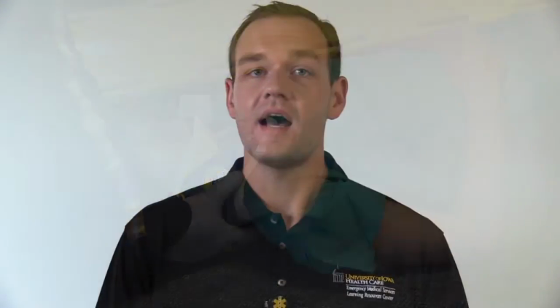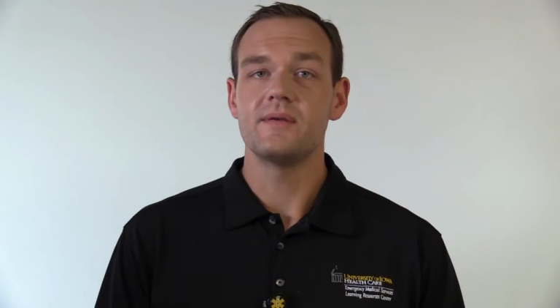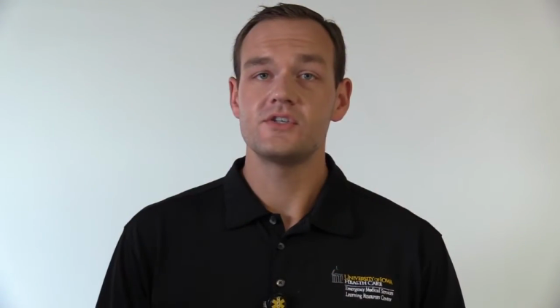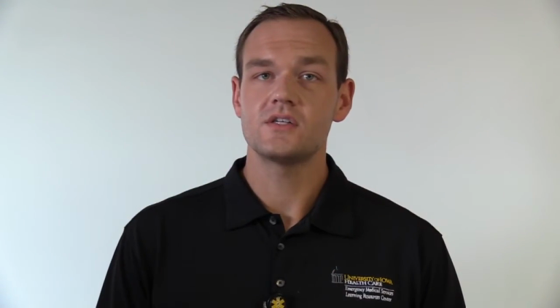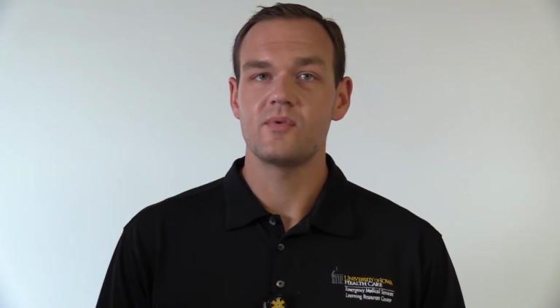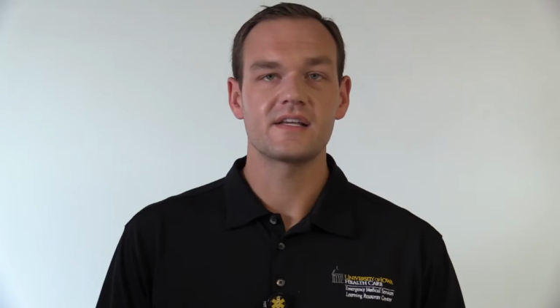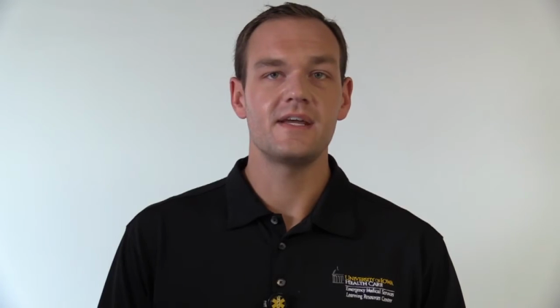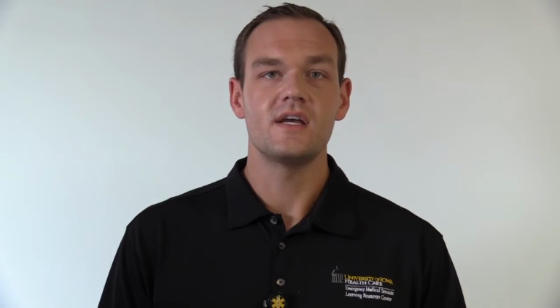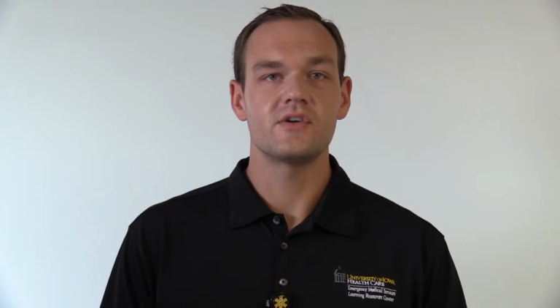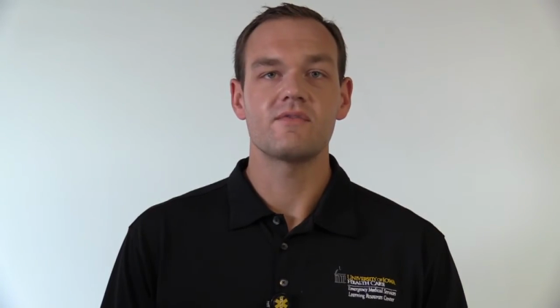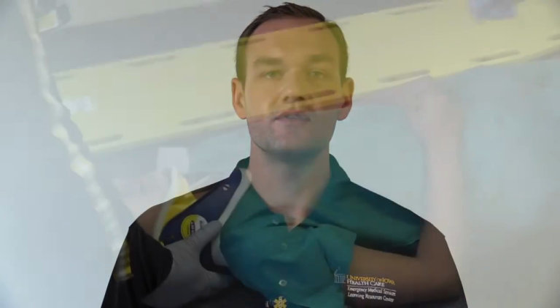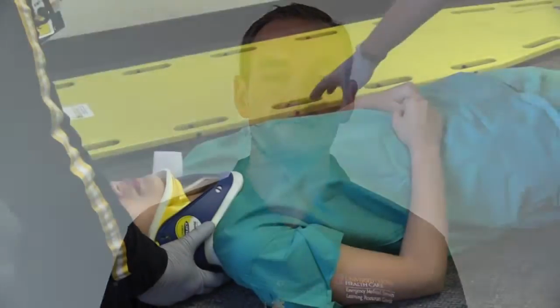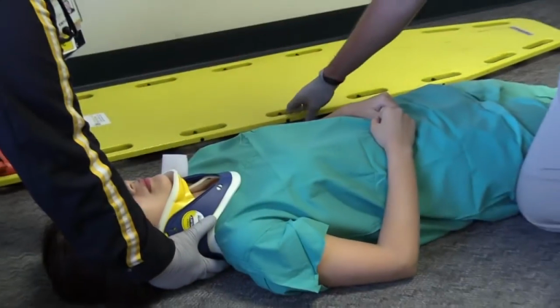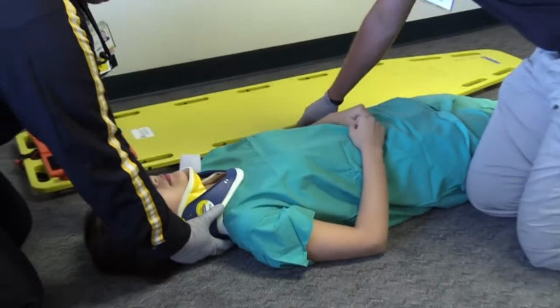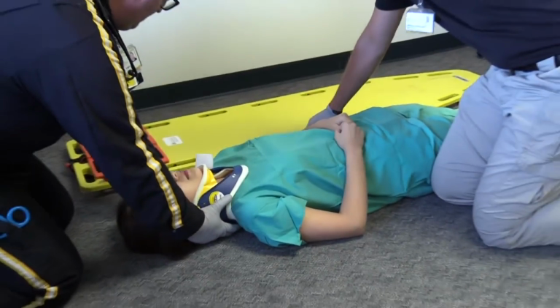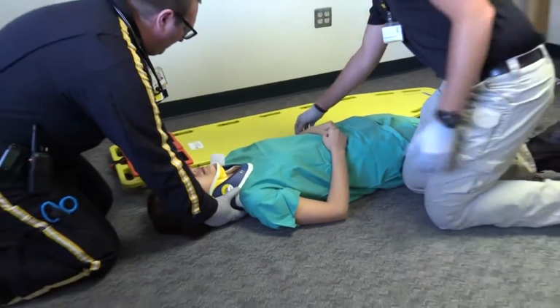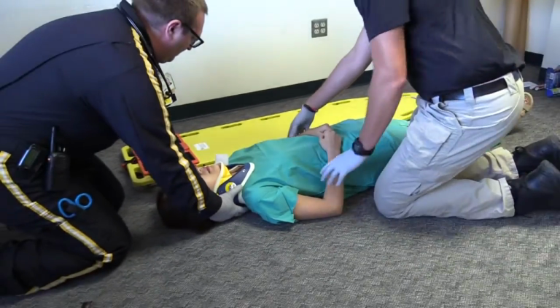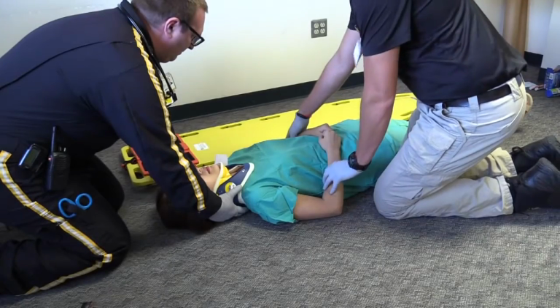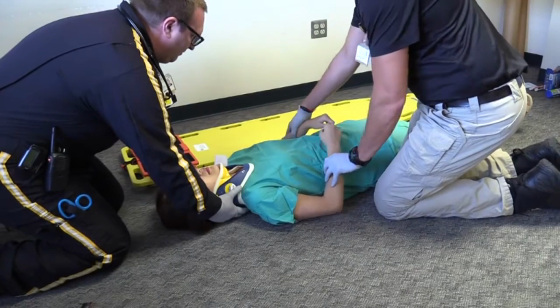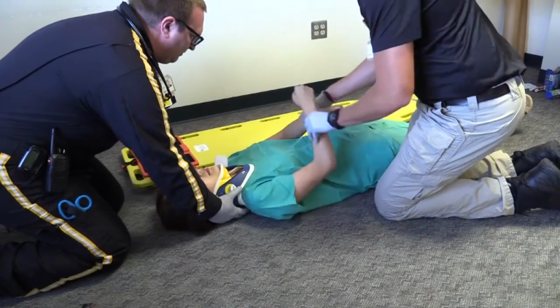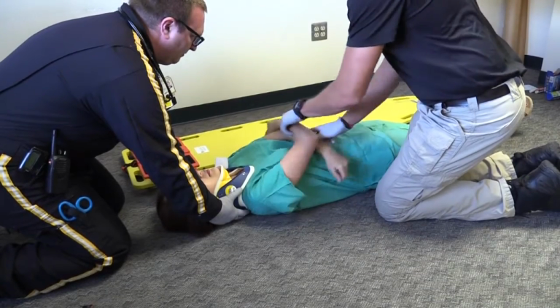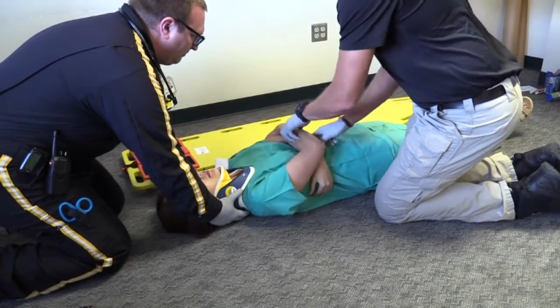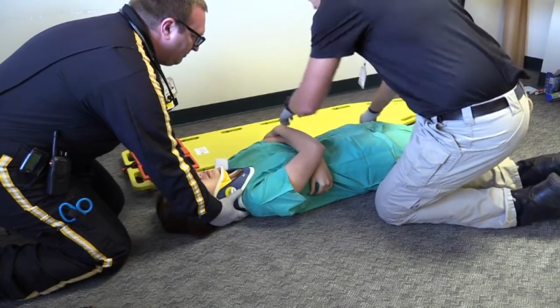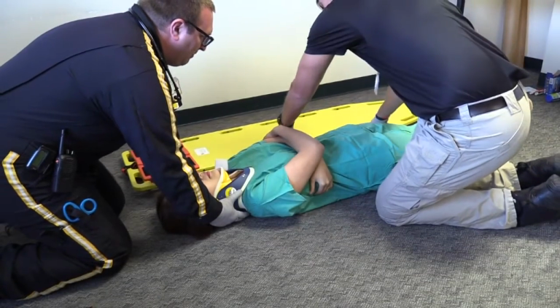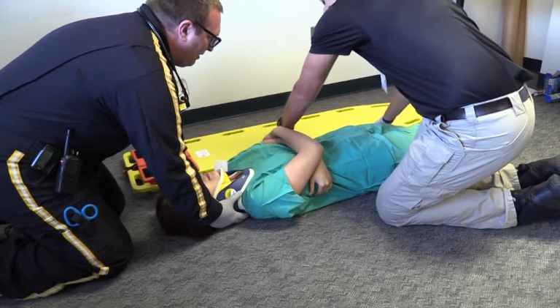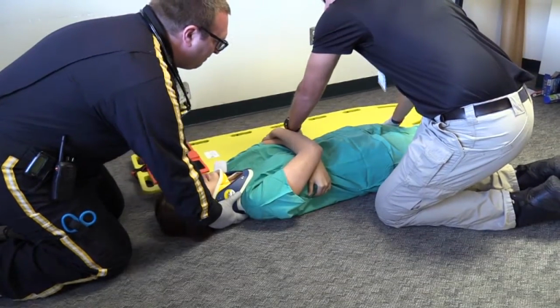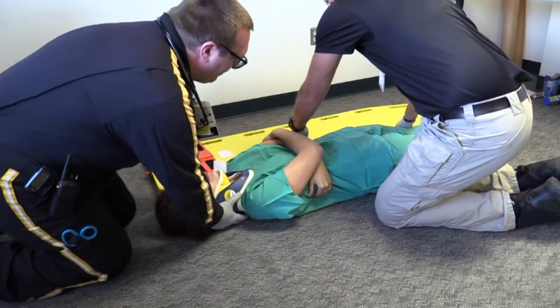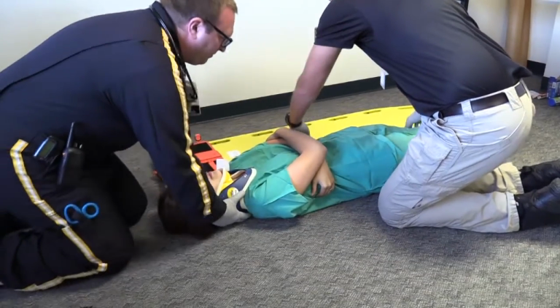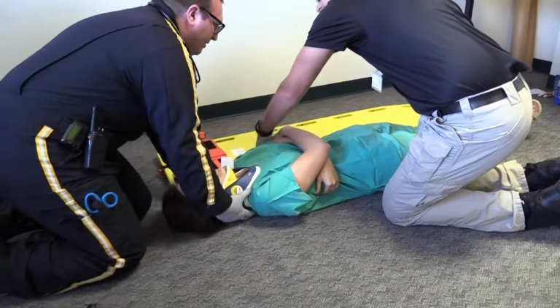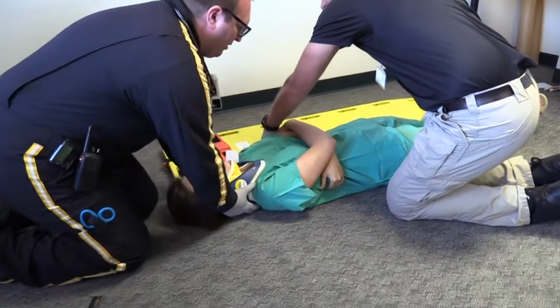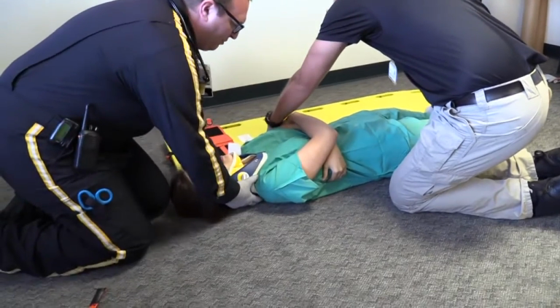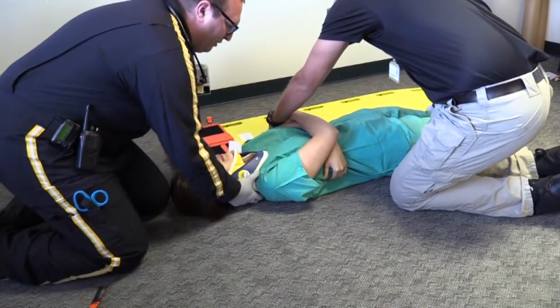I will then position the long spine board next to the patient, ensuring I have removed the straps from the patient's side of the board. Rolling the patient onto his or her side may take additional team members to prevent lateral movement of the patient's spine.